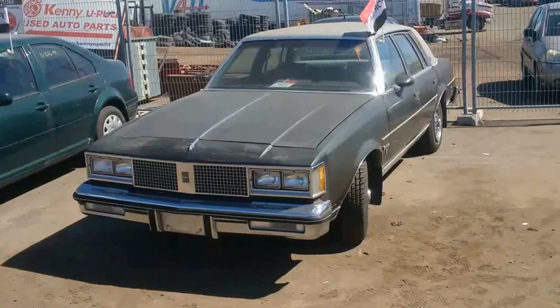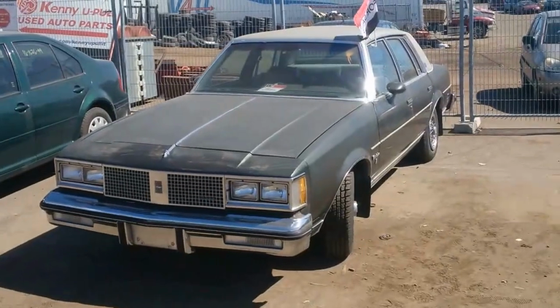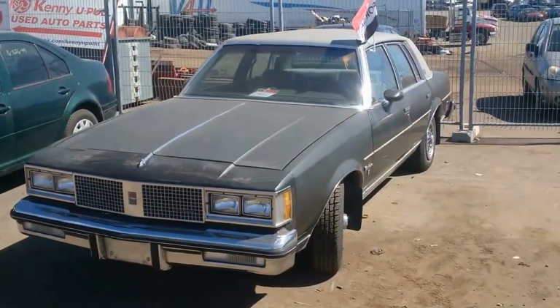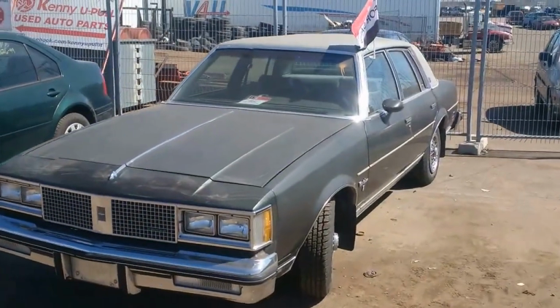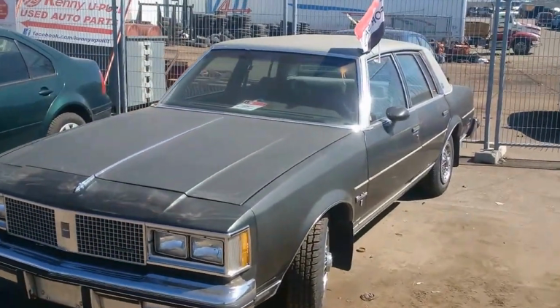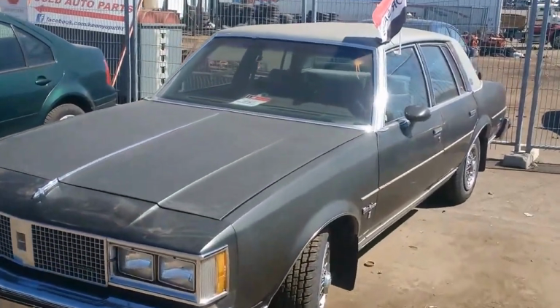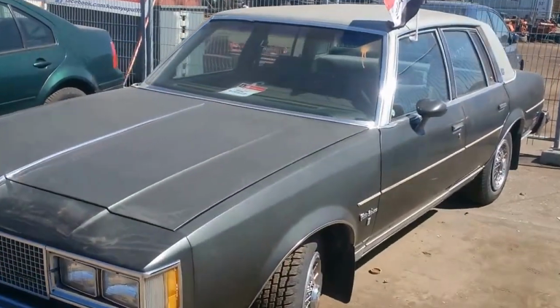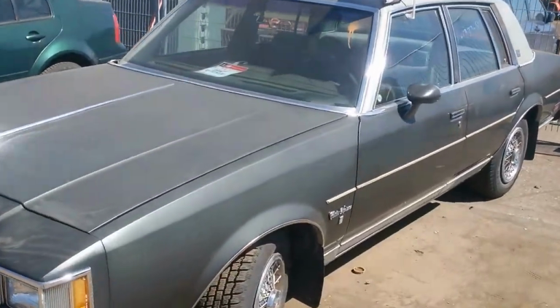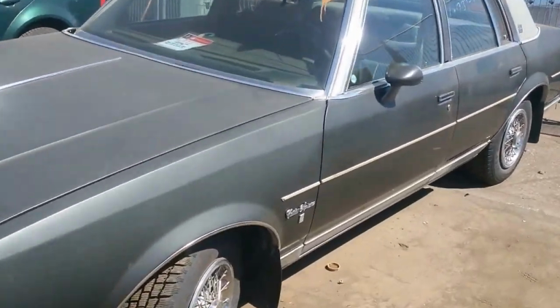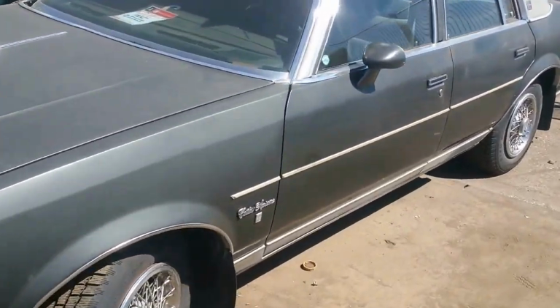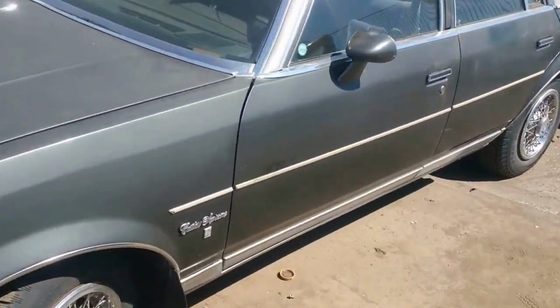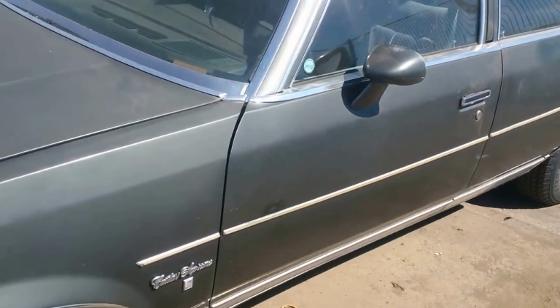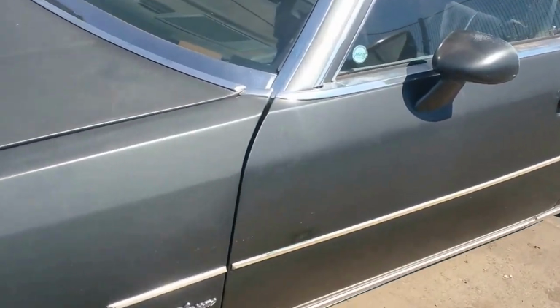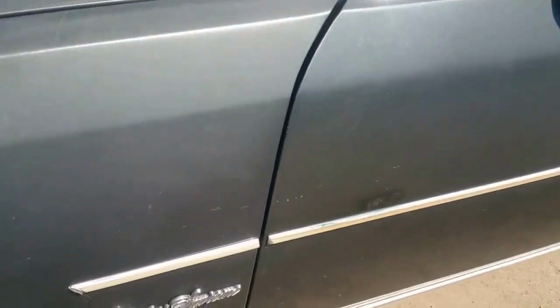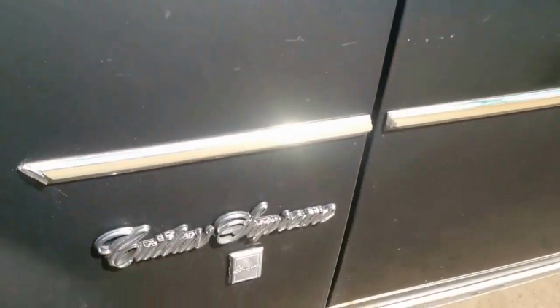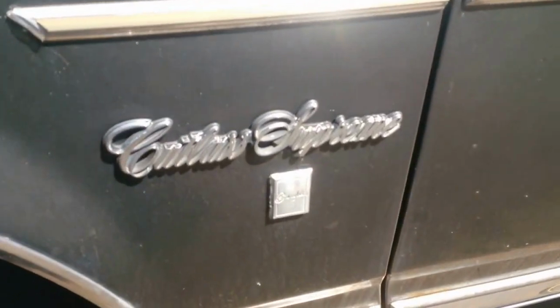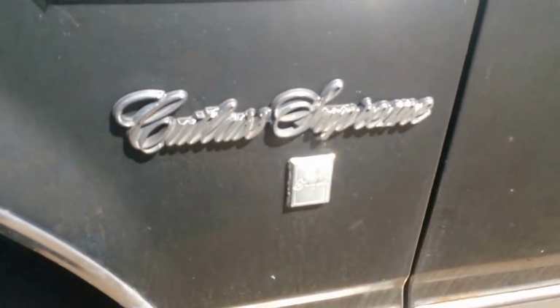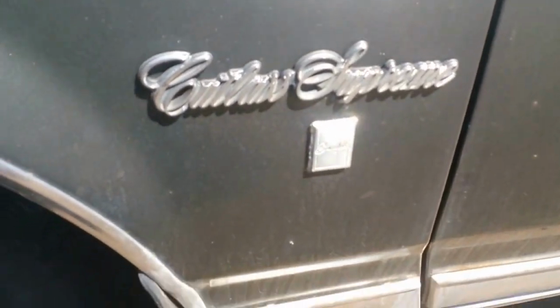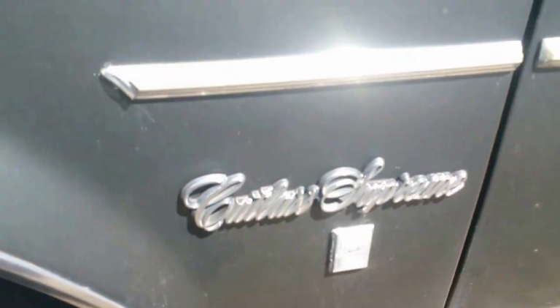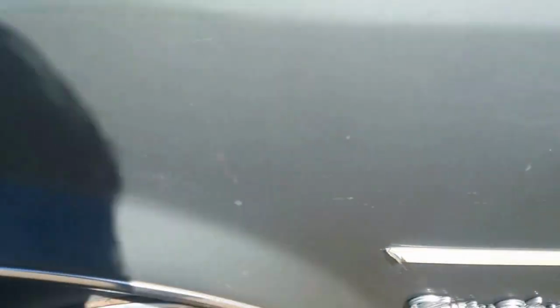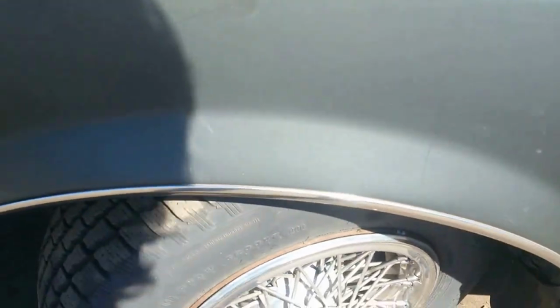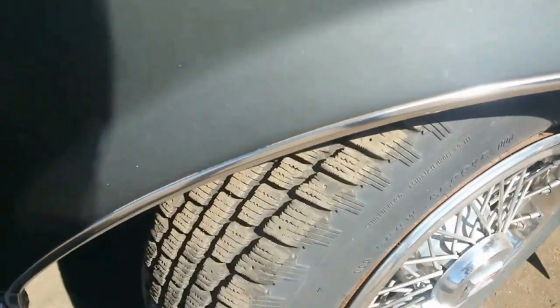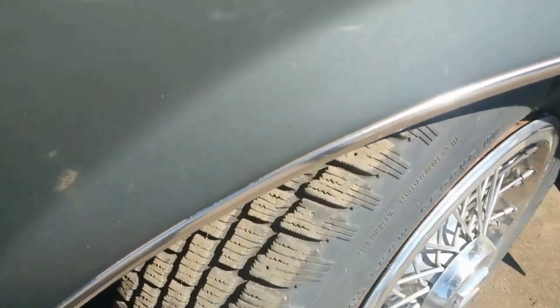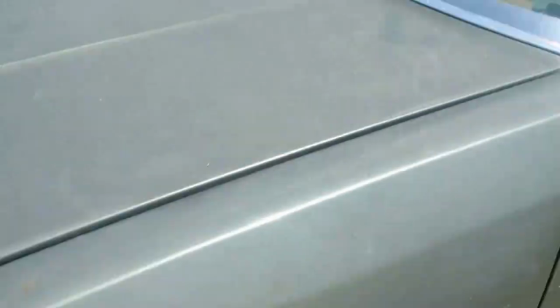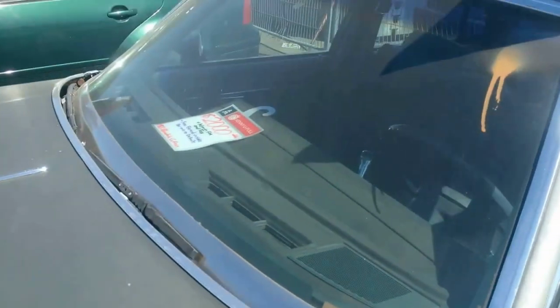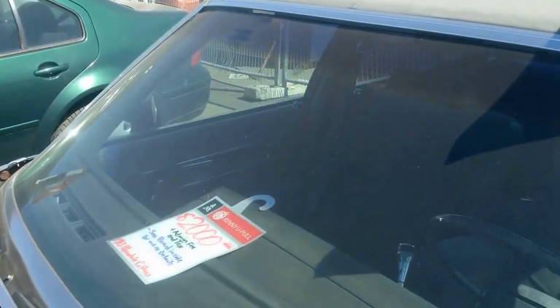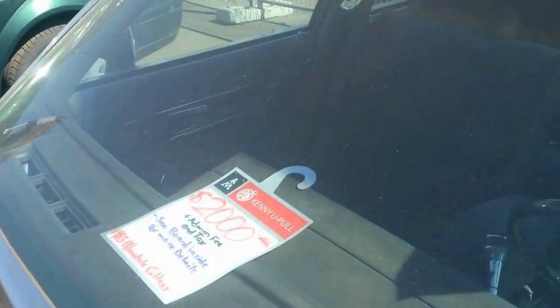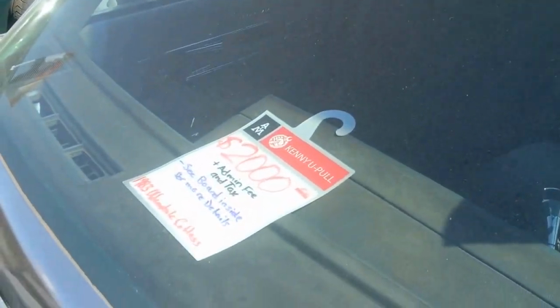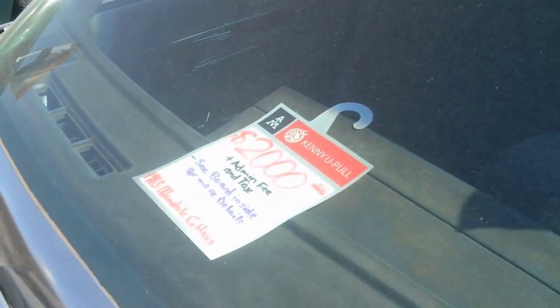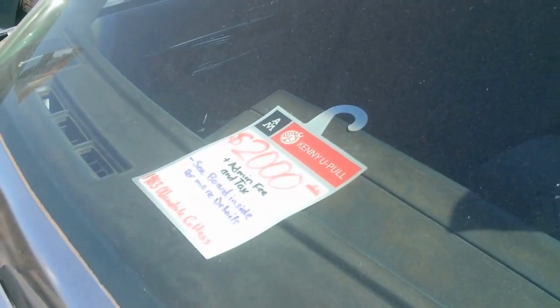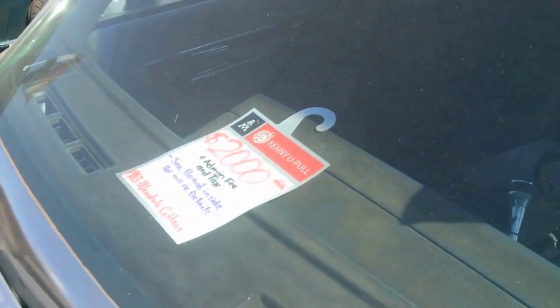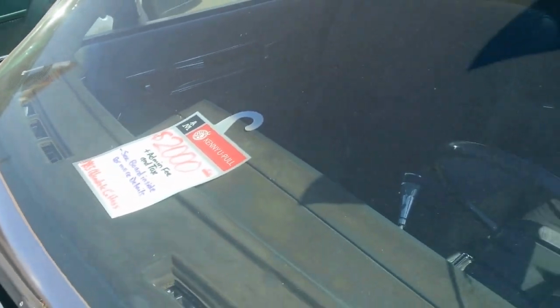Hey guys, let's take a look at this one. Look at this beautiful Cutlass, a Cutlass Supreme, a Supreme Brougham, top of the line. Nice winter tires, 2,000 bucks, an '83.